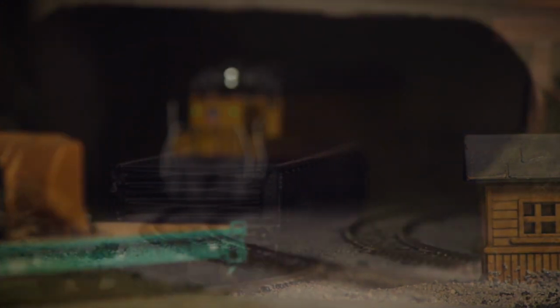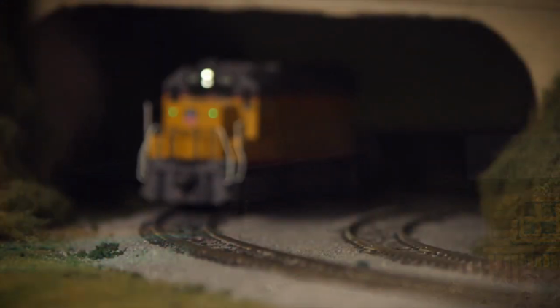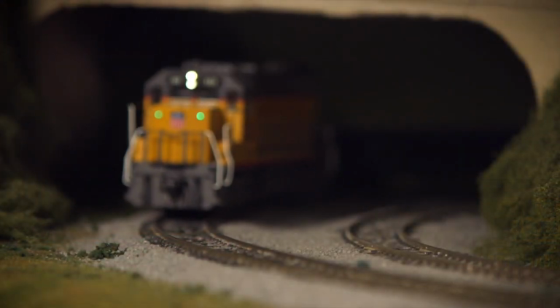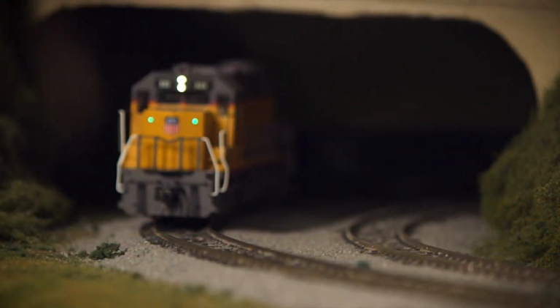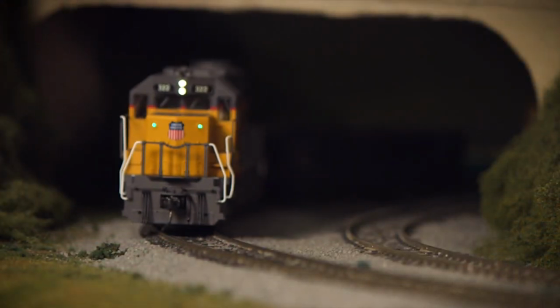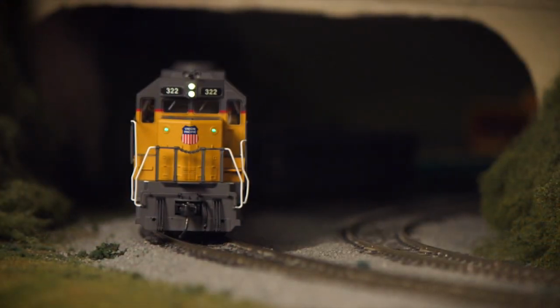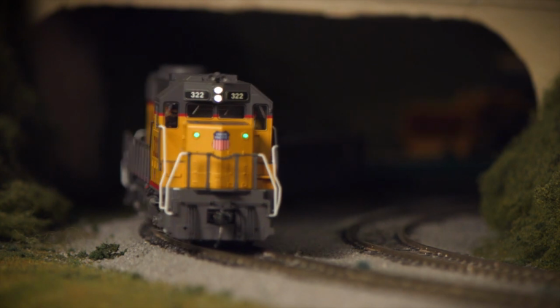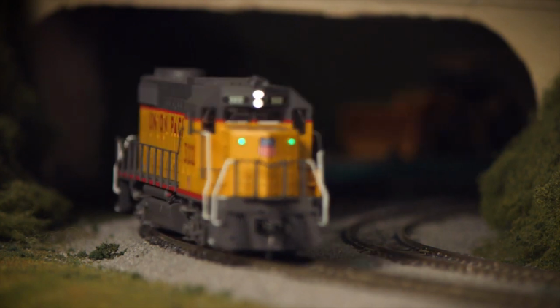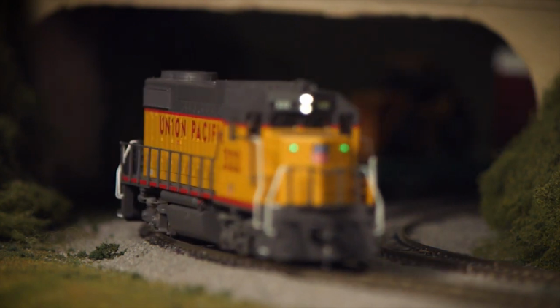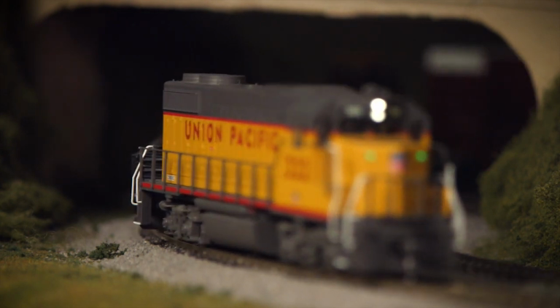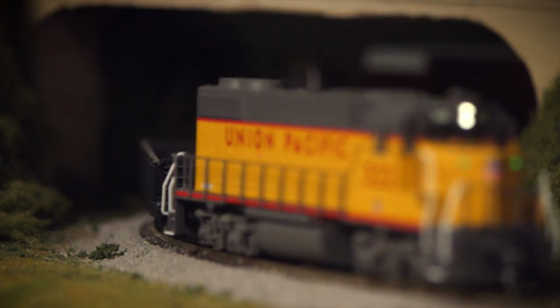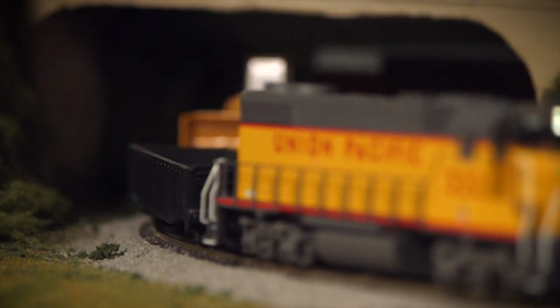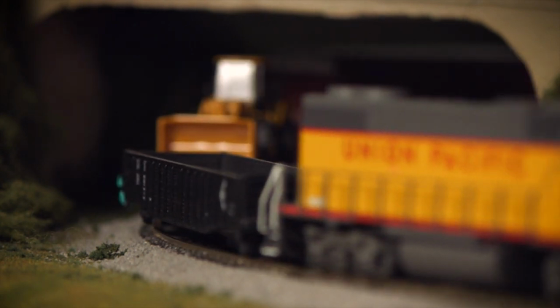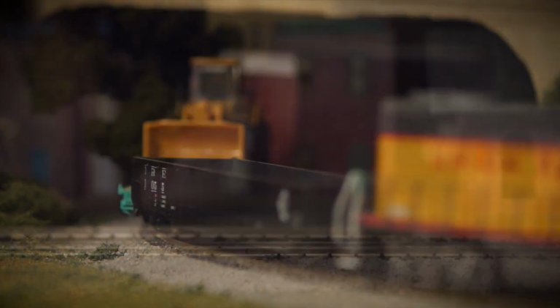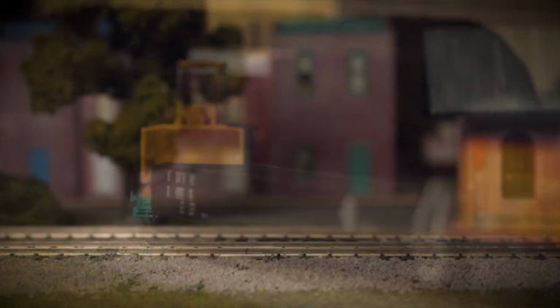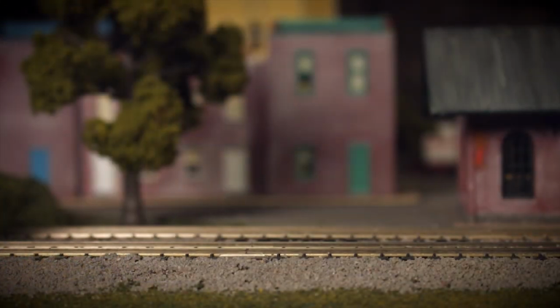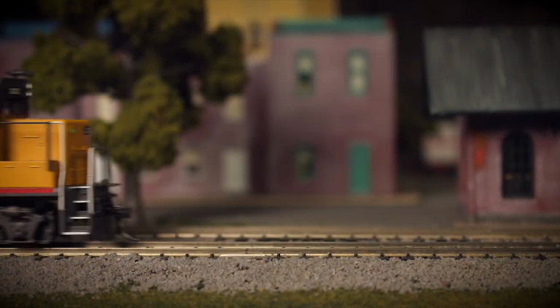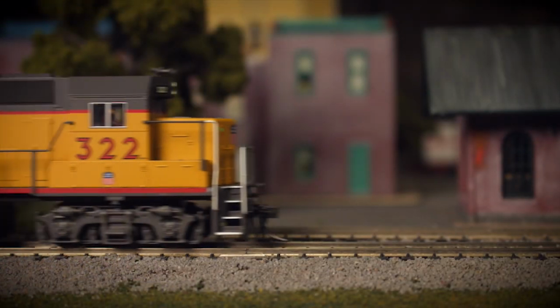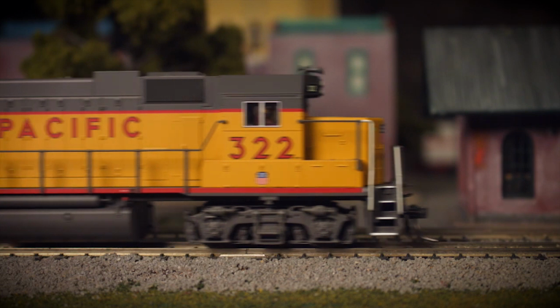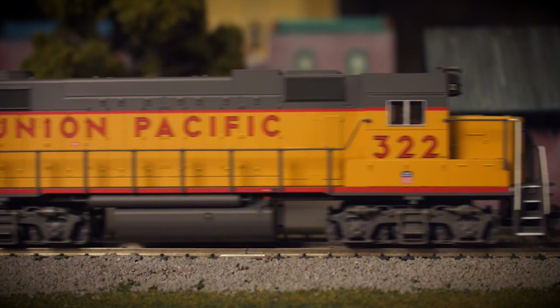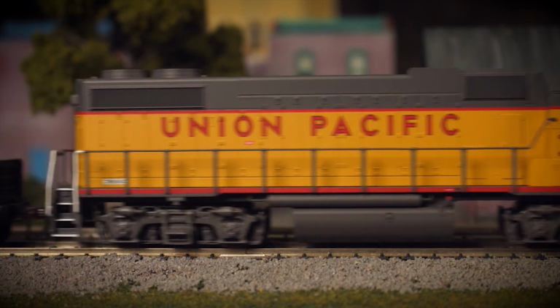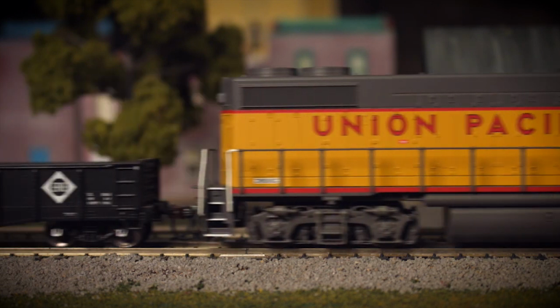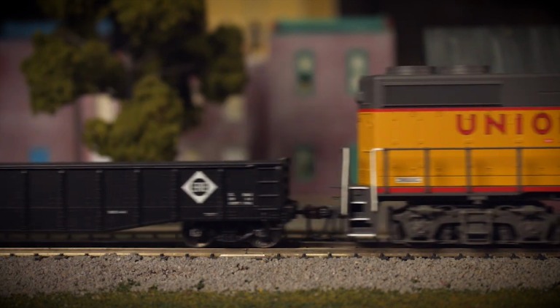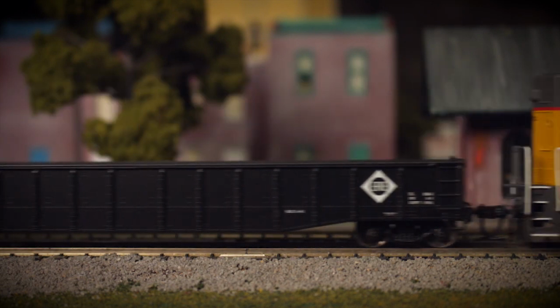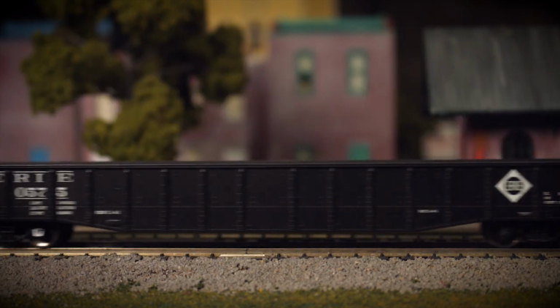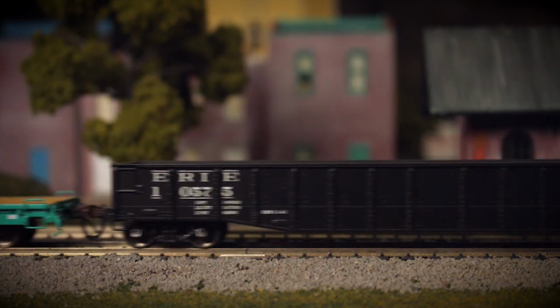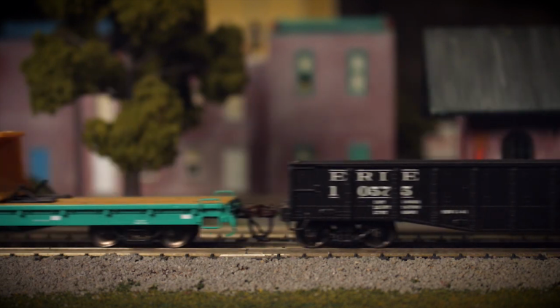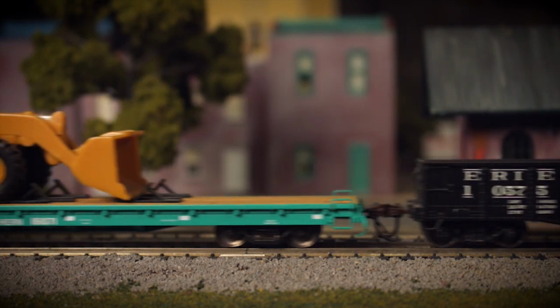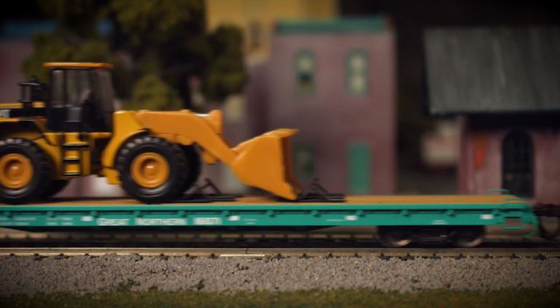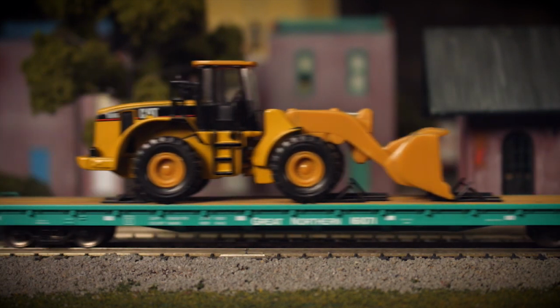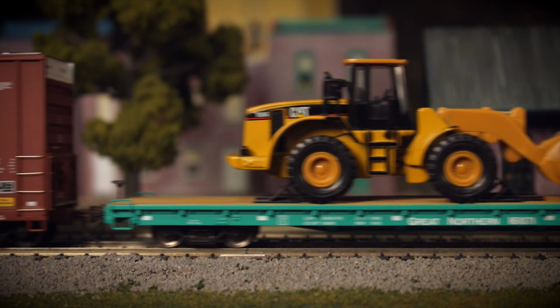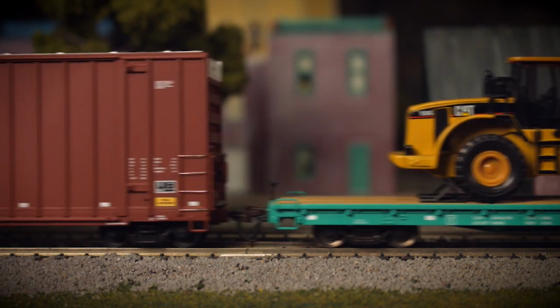As with all our HO scale diesel locomotives, our GP38-2 features prototypical Rule 17 lighting, as well as a full range of ProtoSound 3.0 mechanical sounds, a realistic horn and bell, and radio chatter.